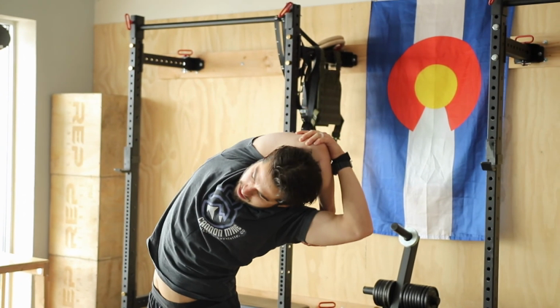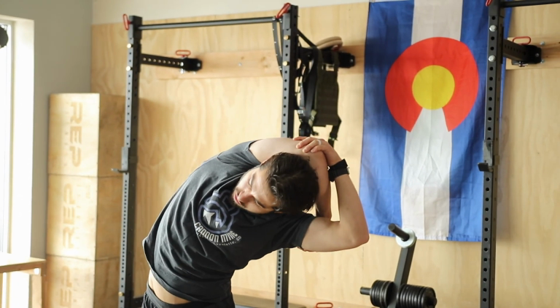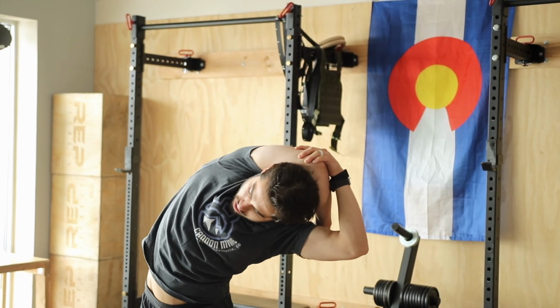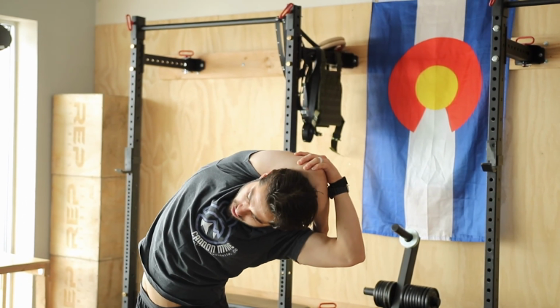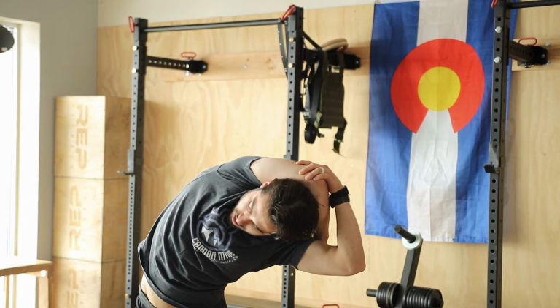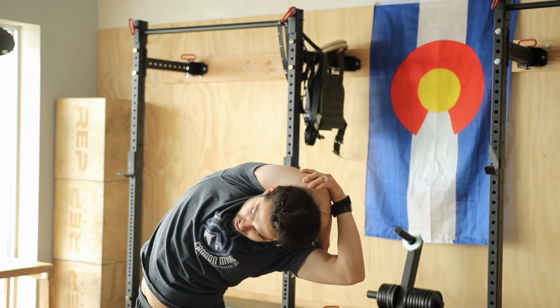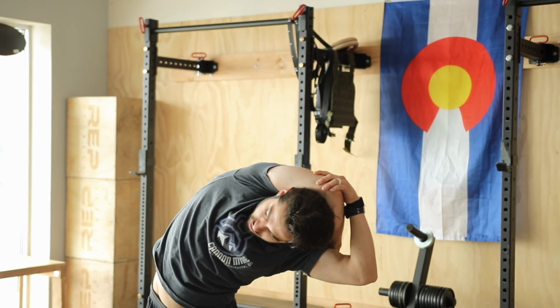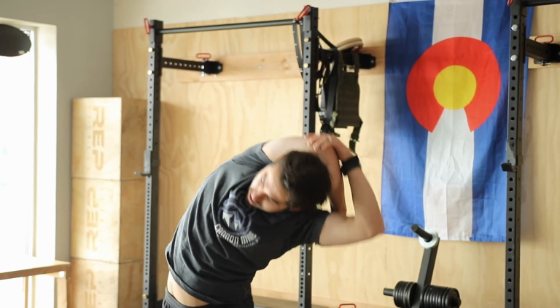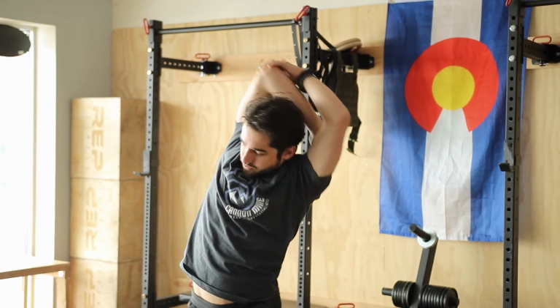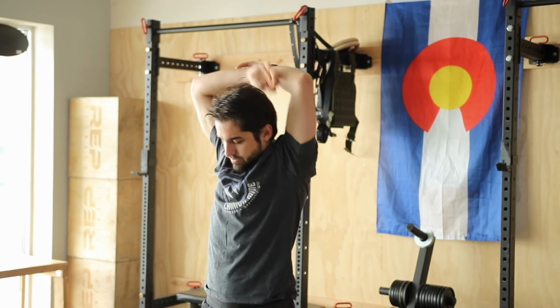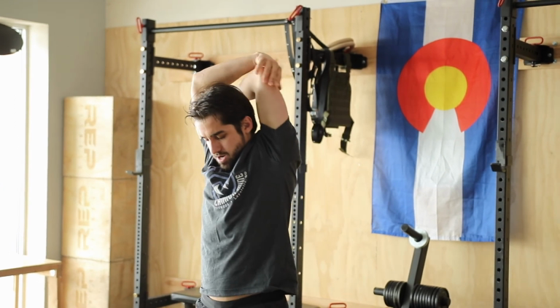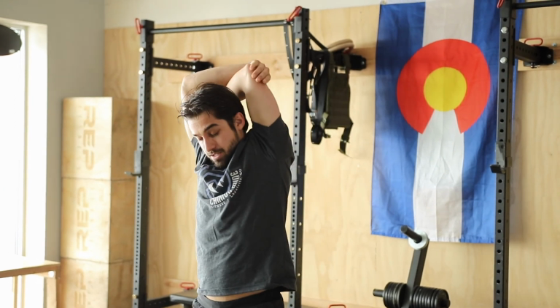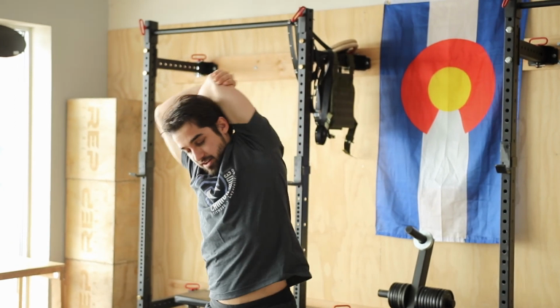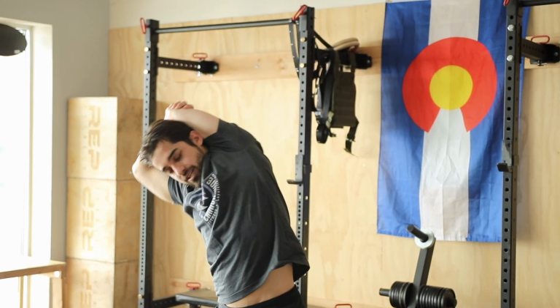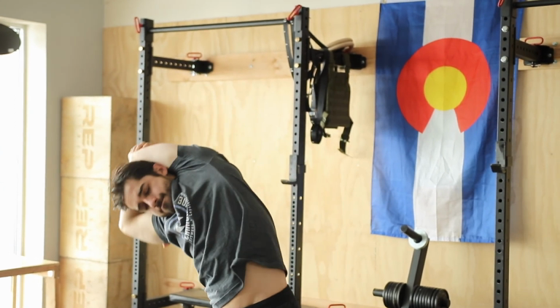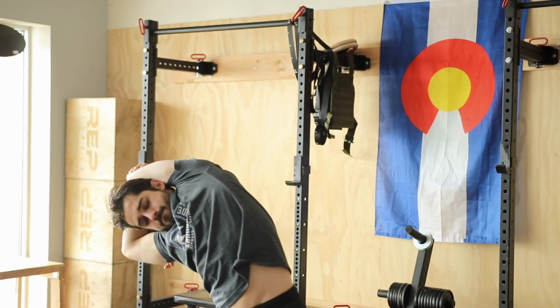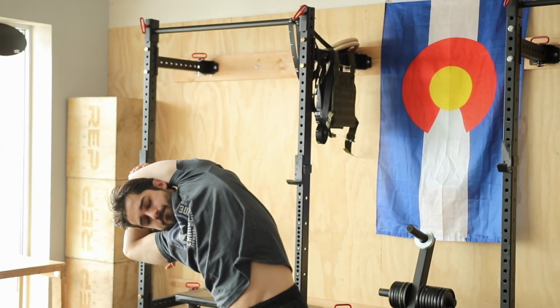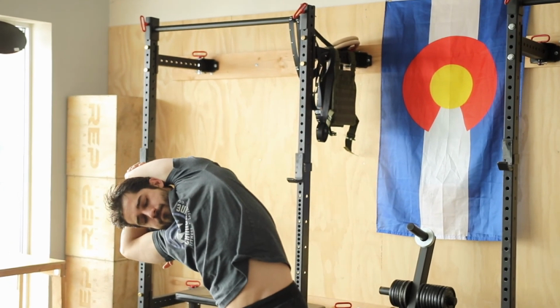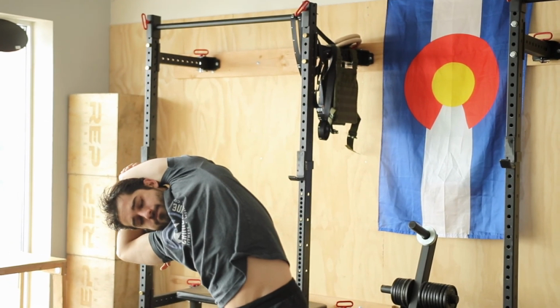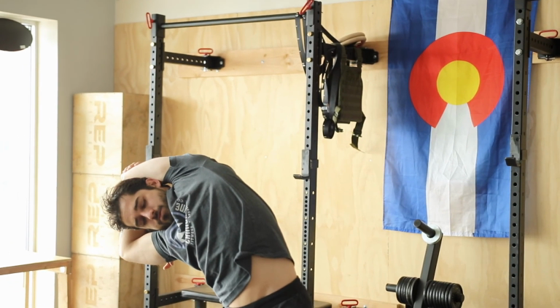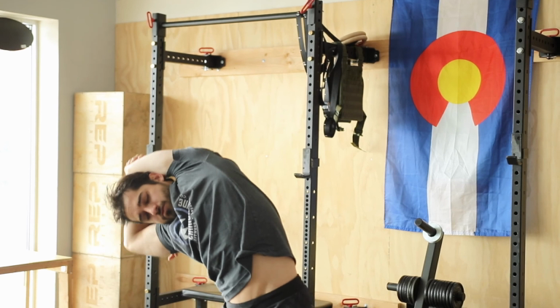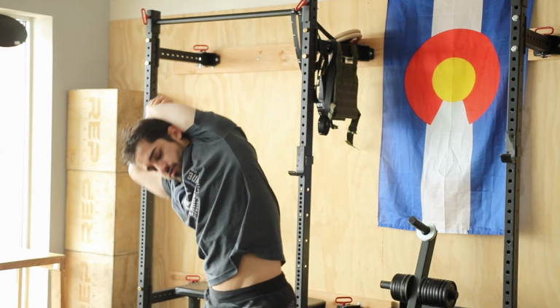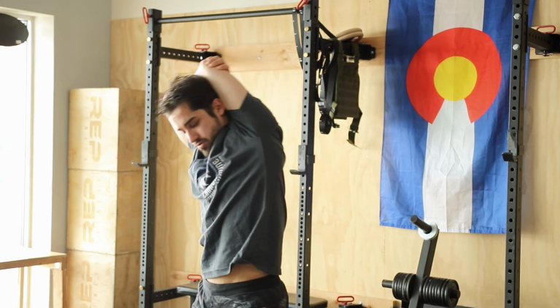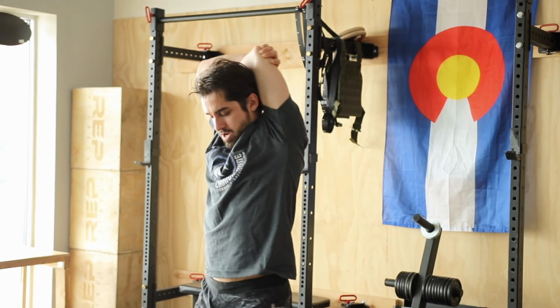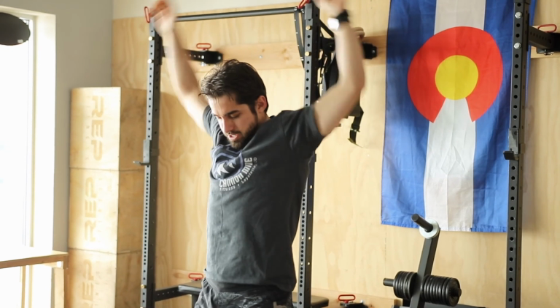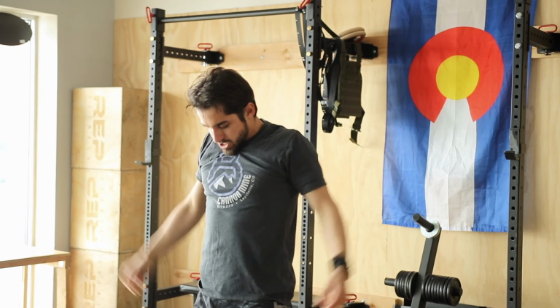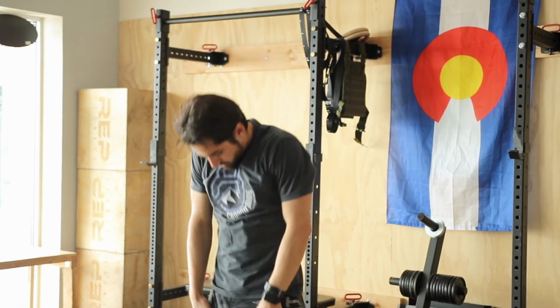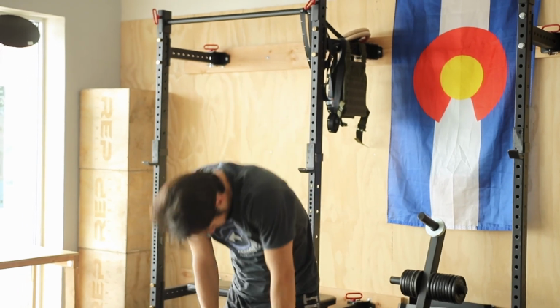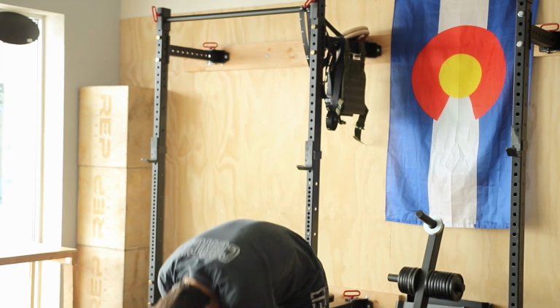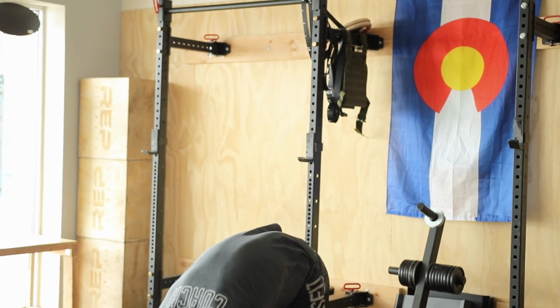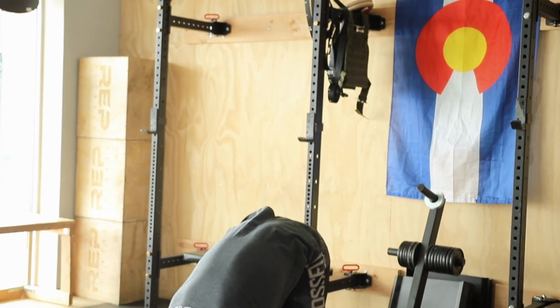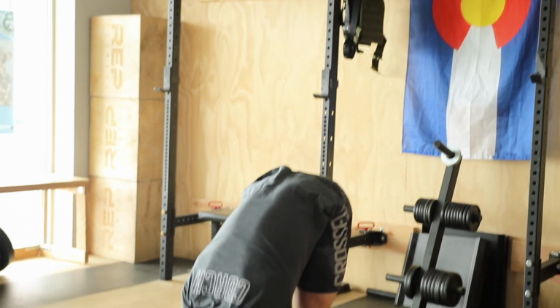Grab the right elbow, left elbow, lean to the right. Tuck that chin, roll the shoulders, exhale, reach for the floor.